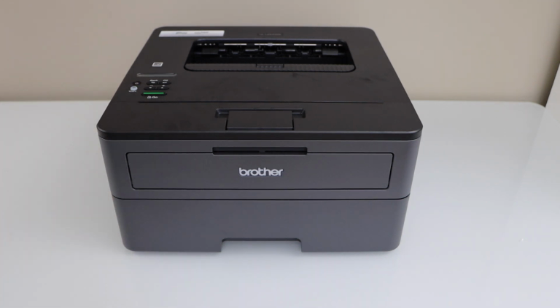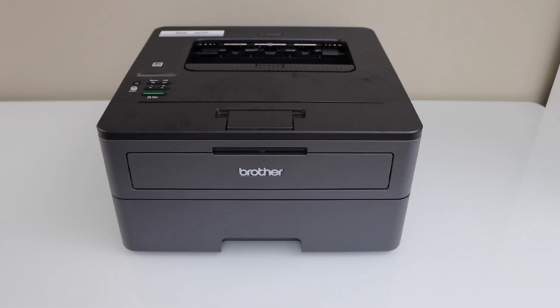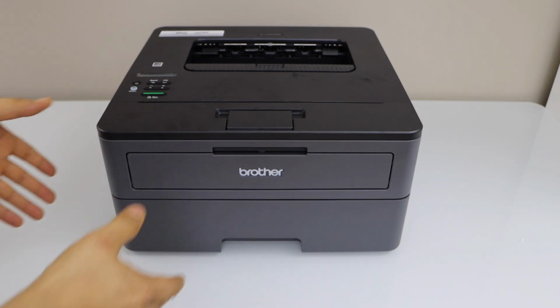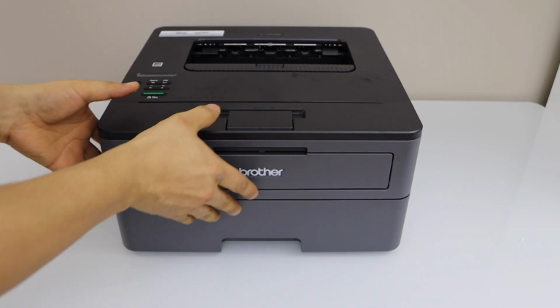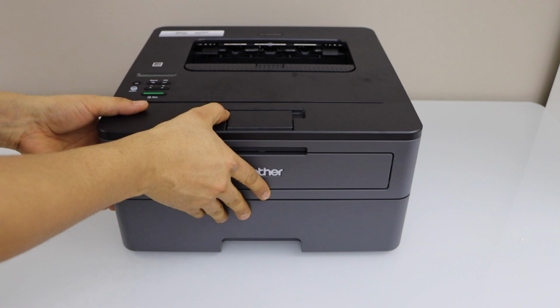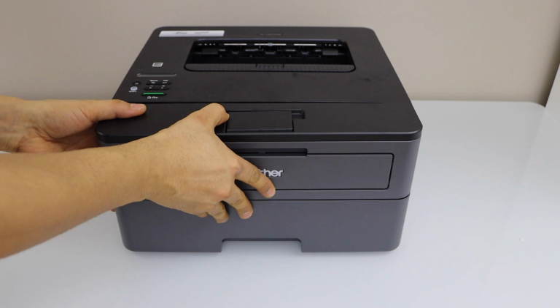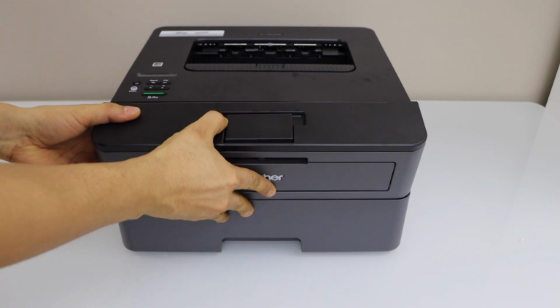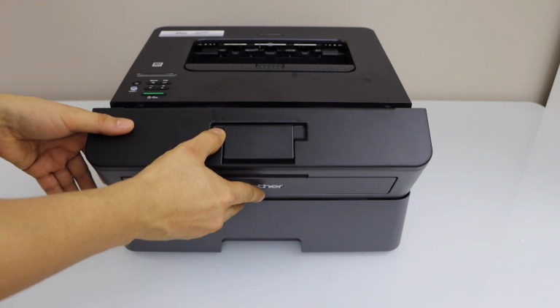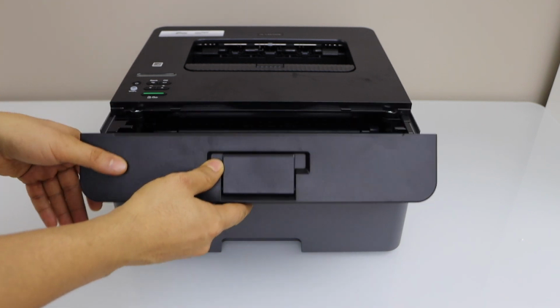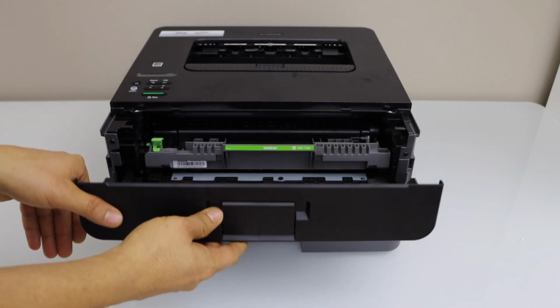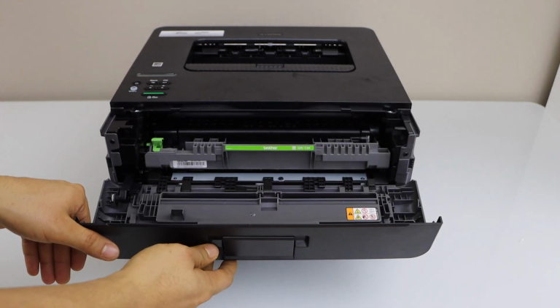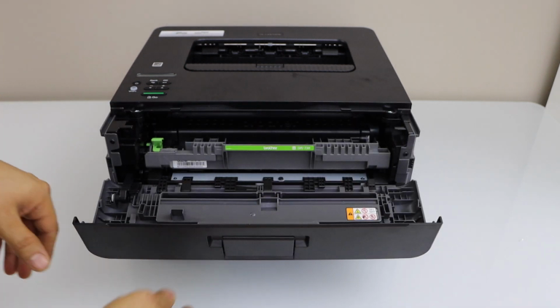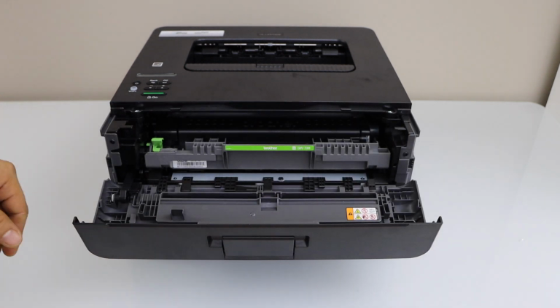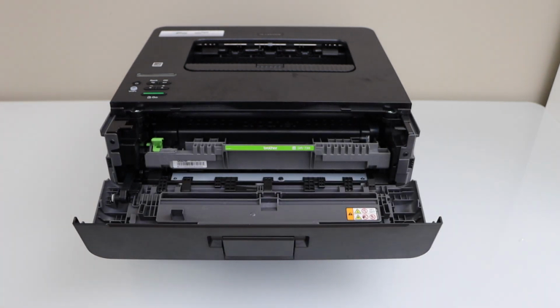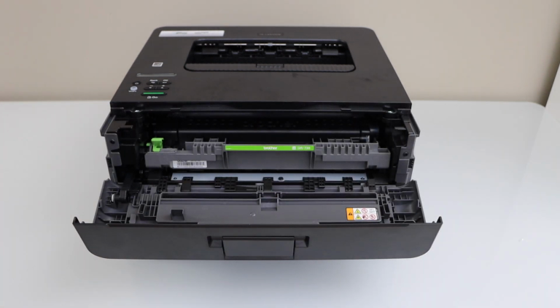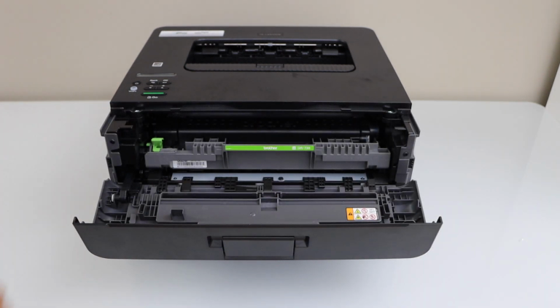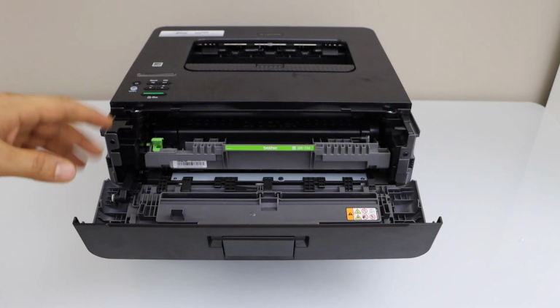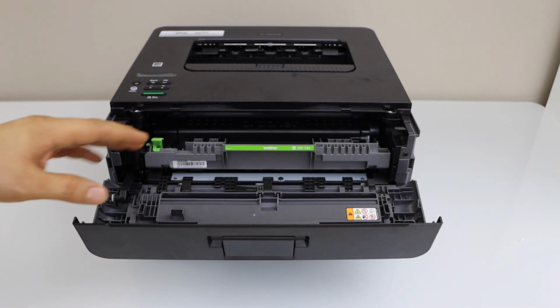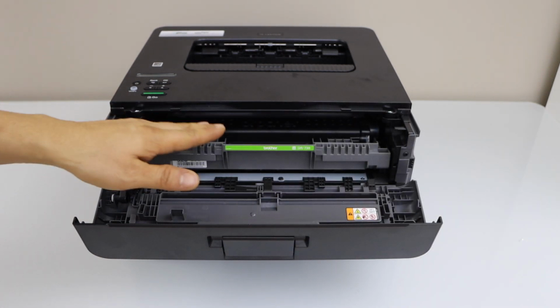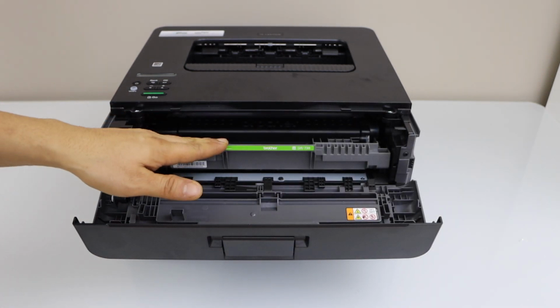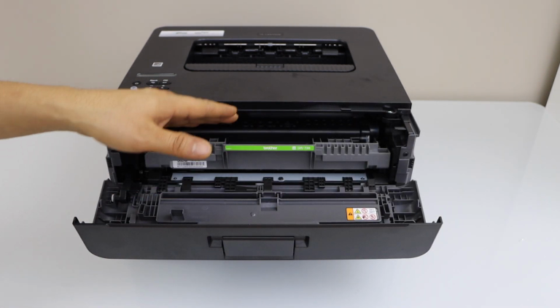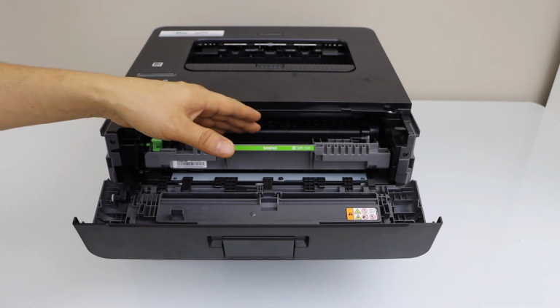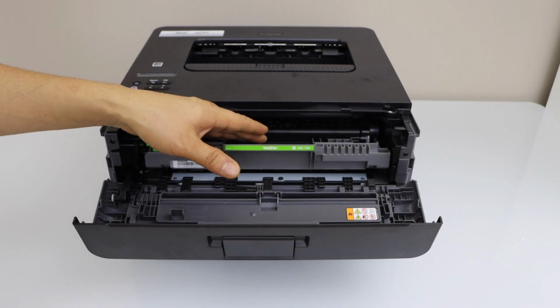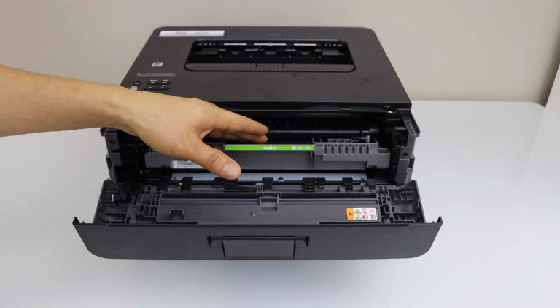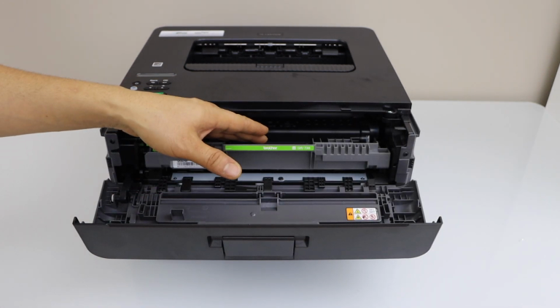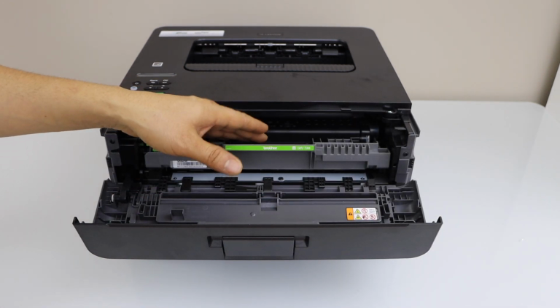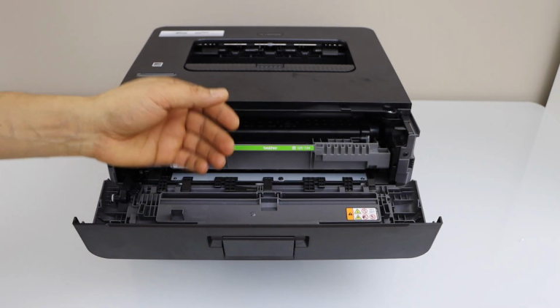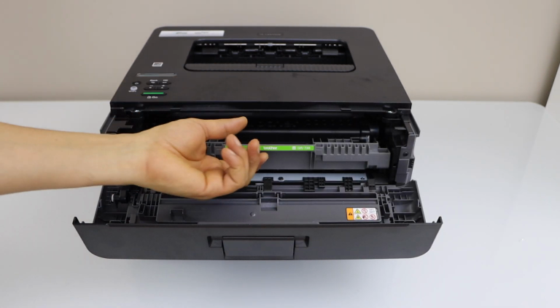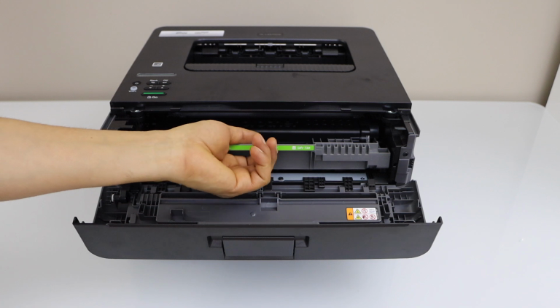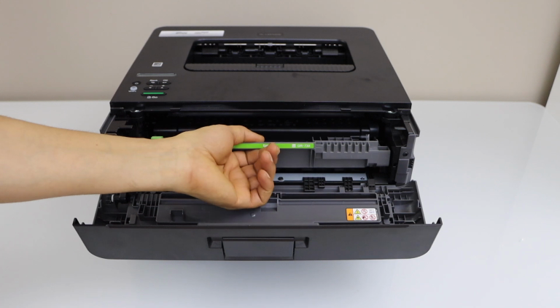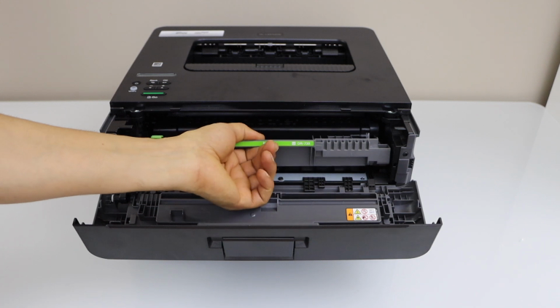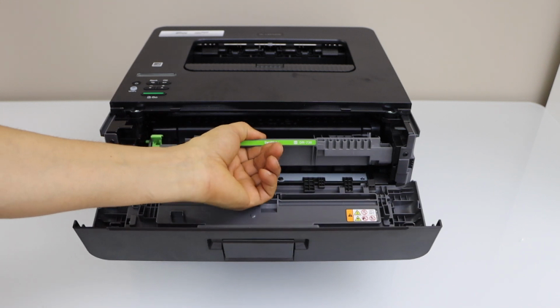Open the front door. Here we have the drum unit and the ink toner inside. You can slide it out.